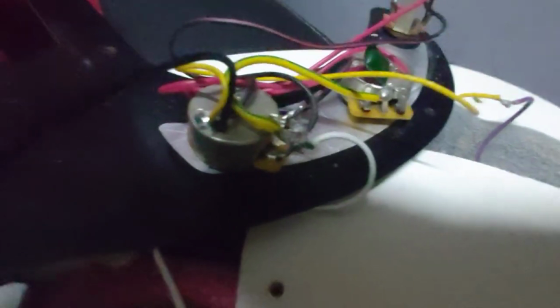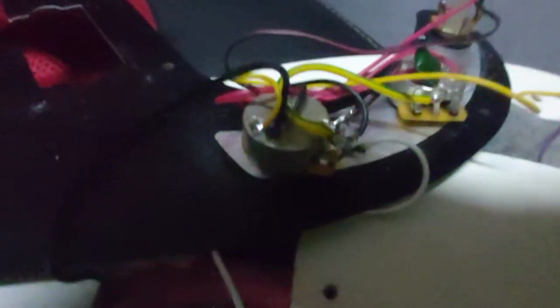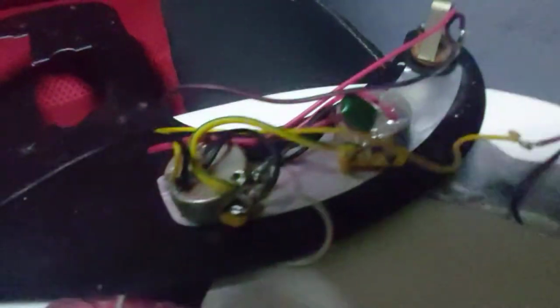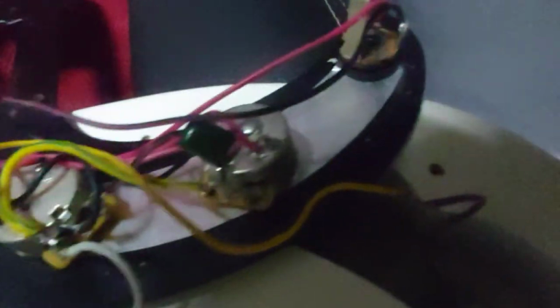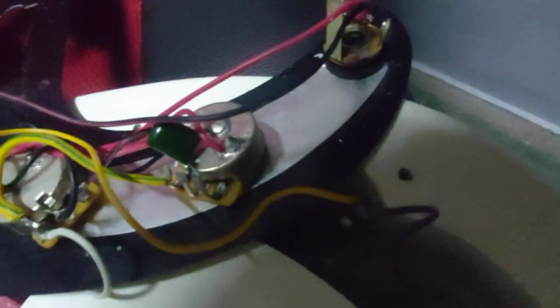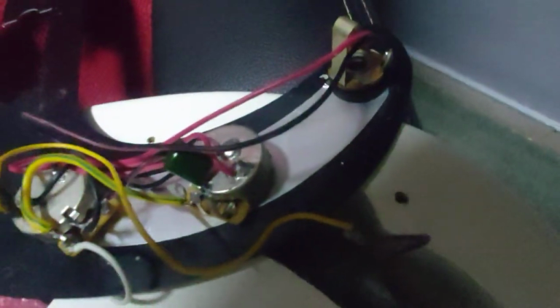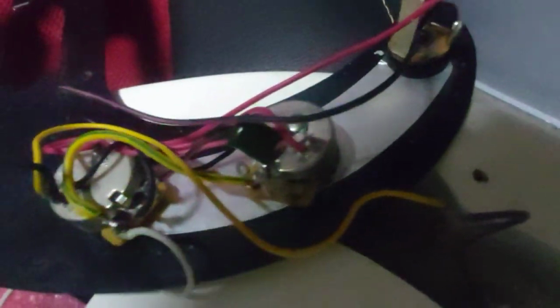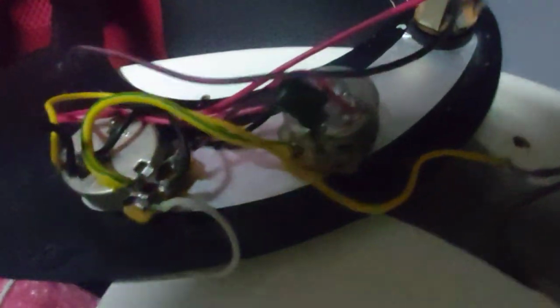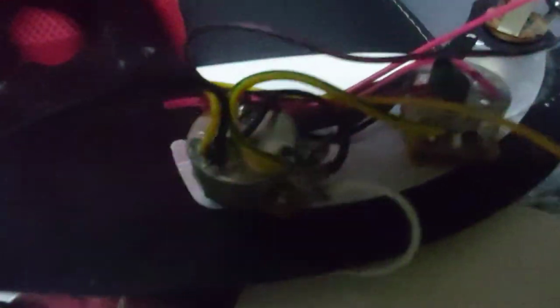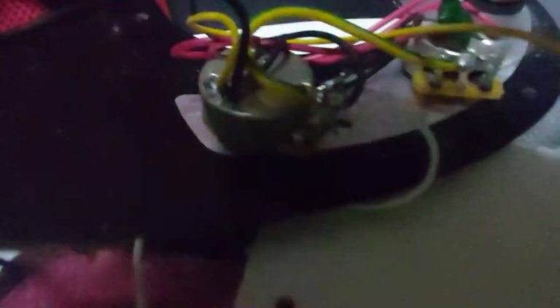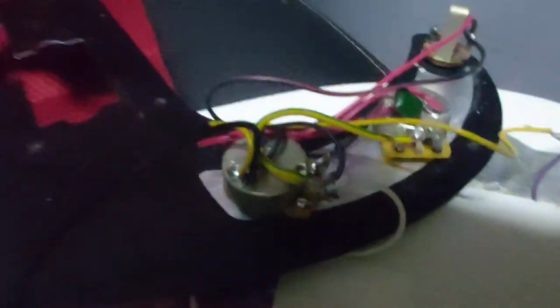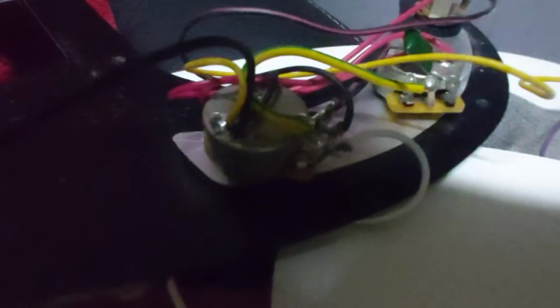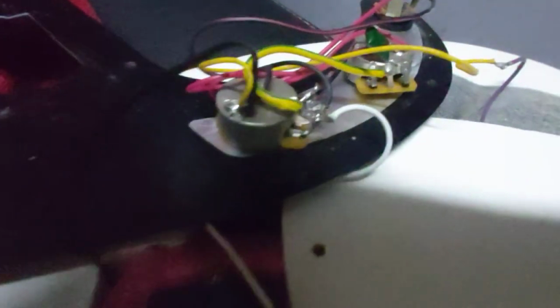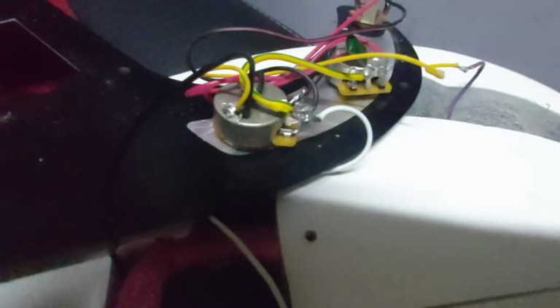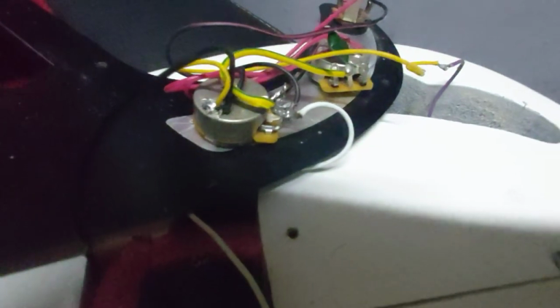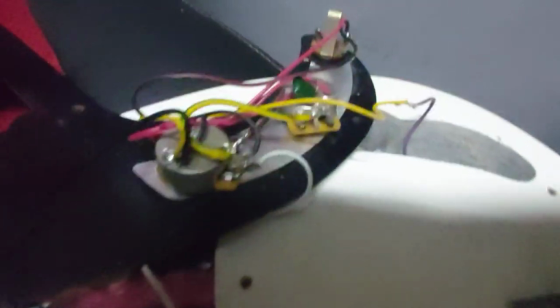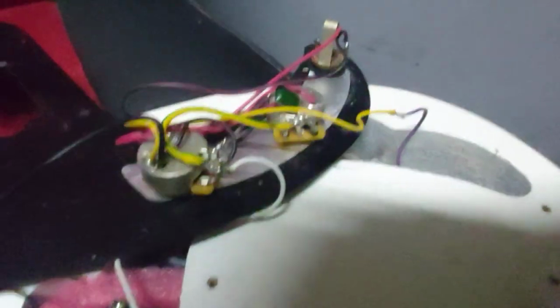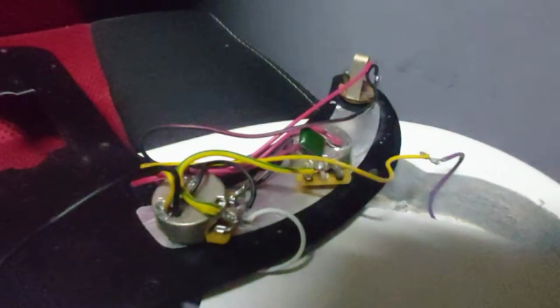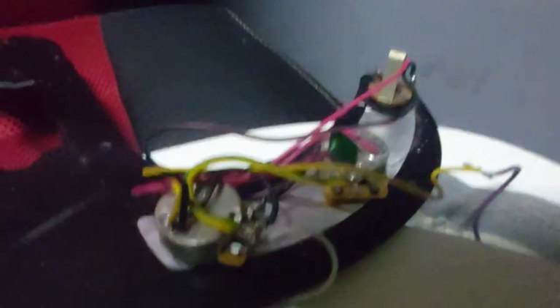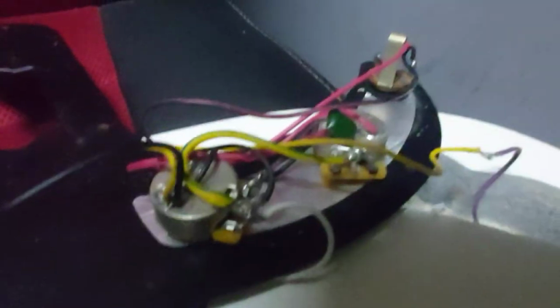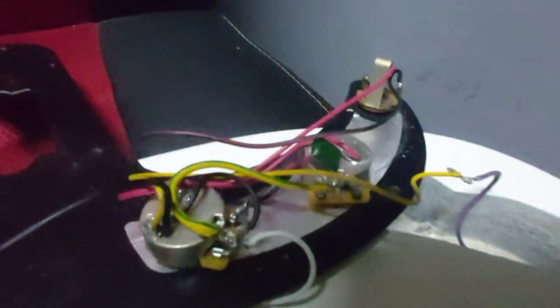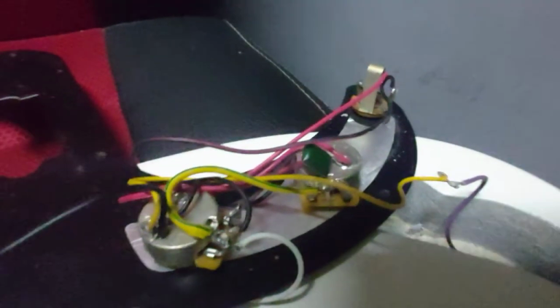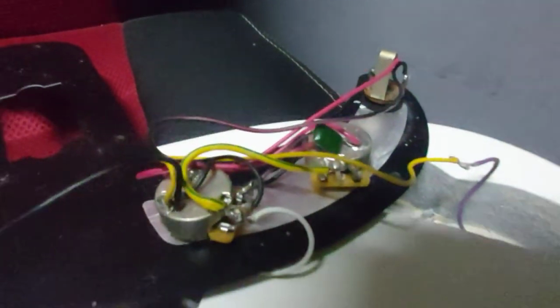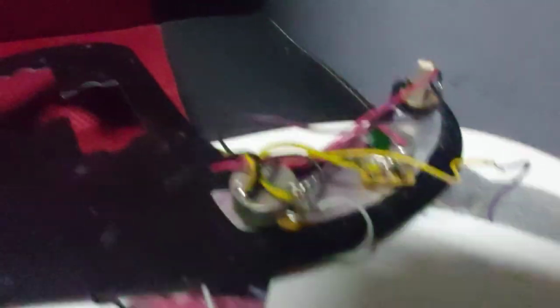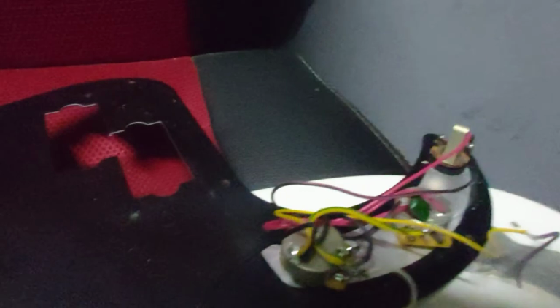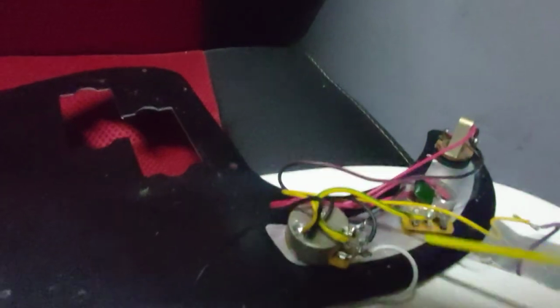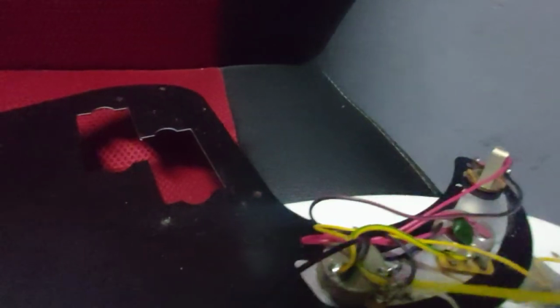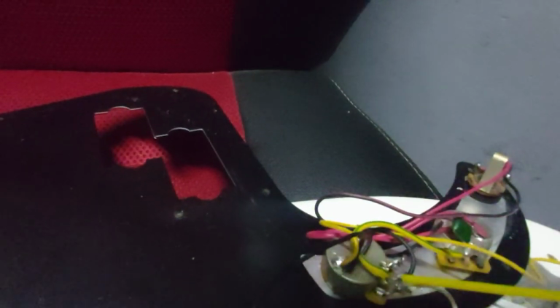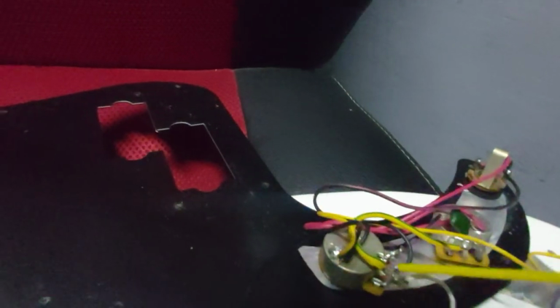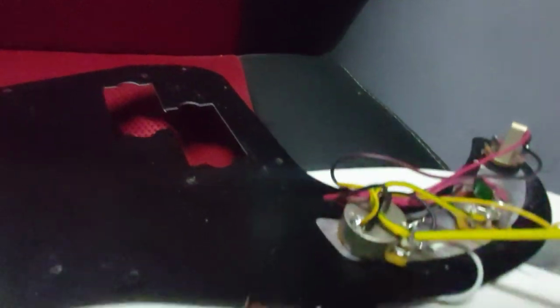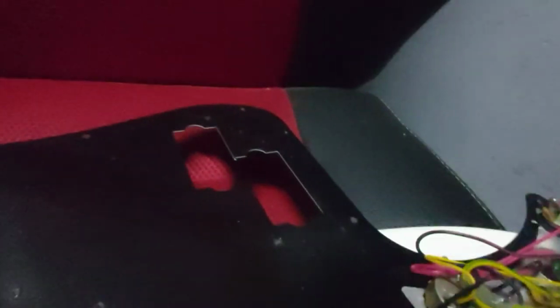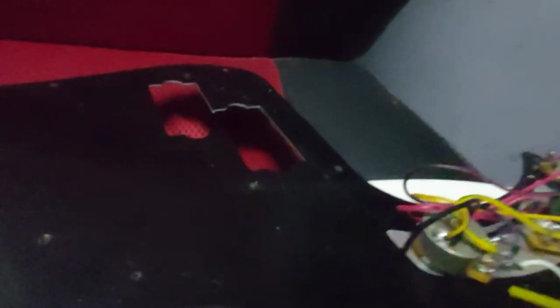You can see all the electronics under the pickguard — the potentiometers, the wires, and all that. All you need to do is spray a little bit of contact cleaner spray right here.